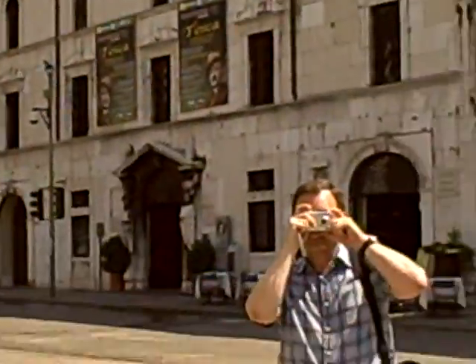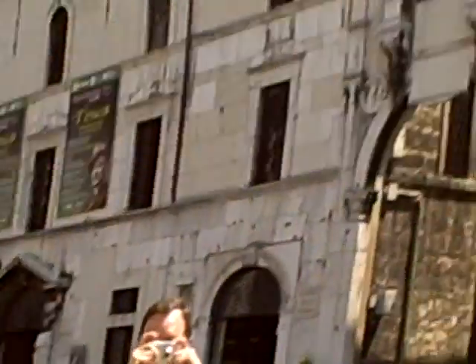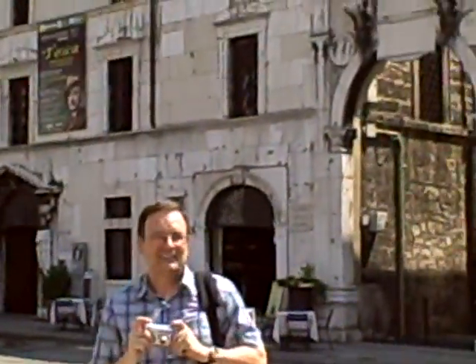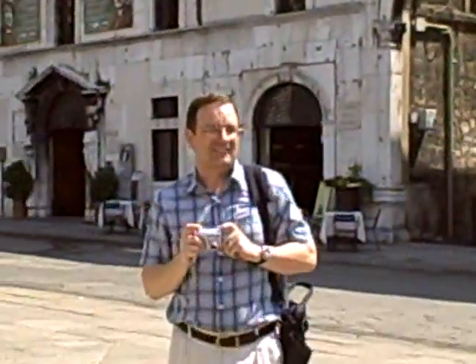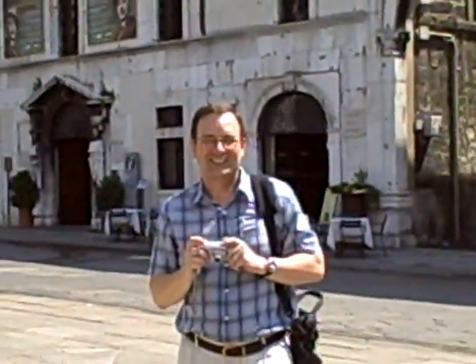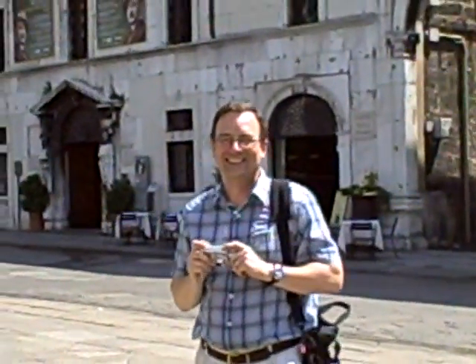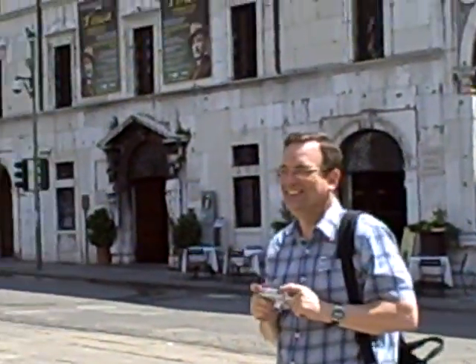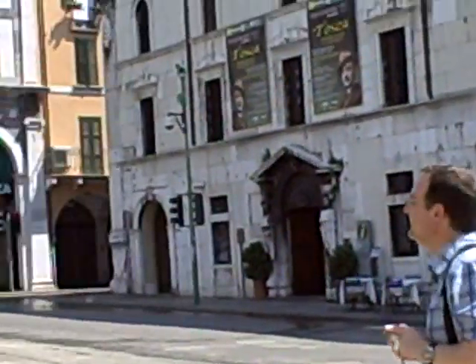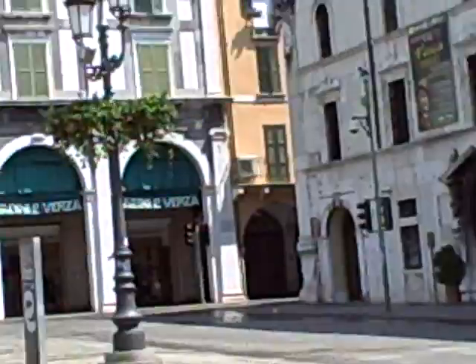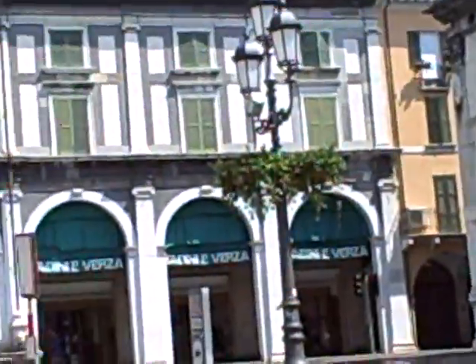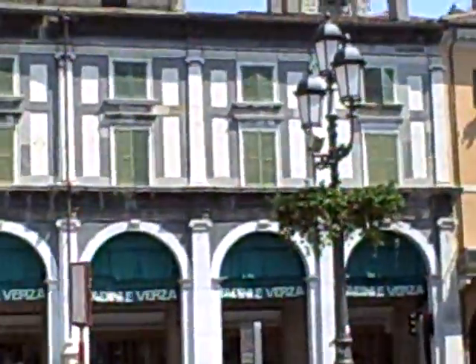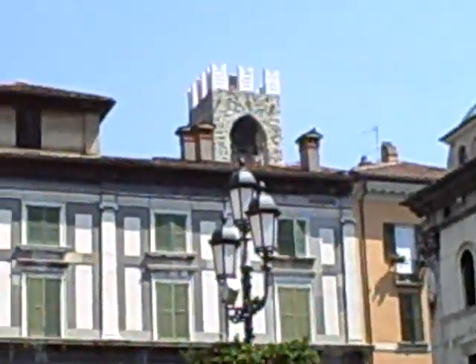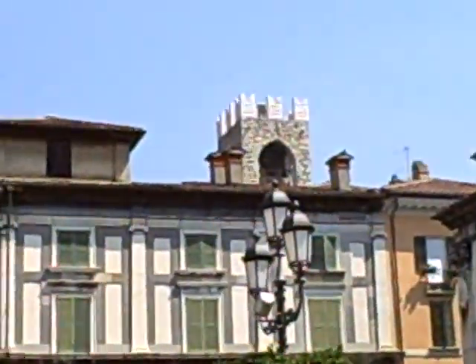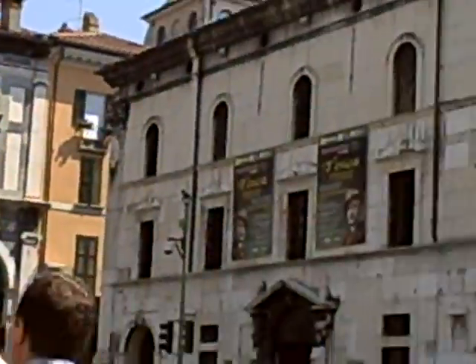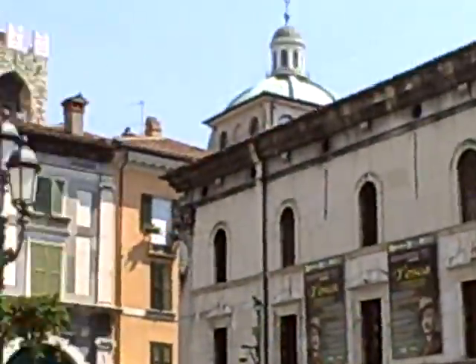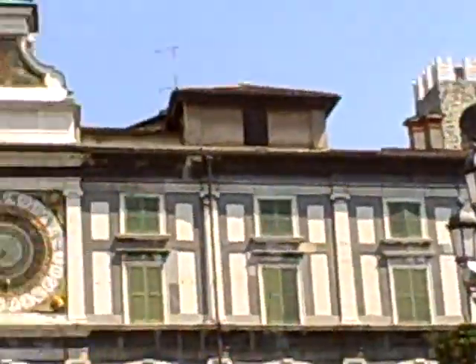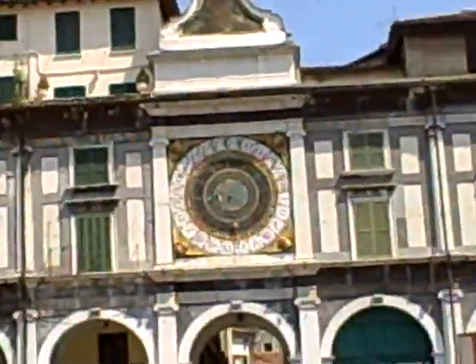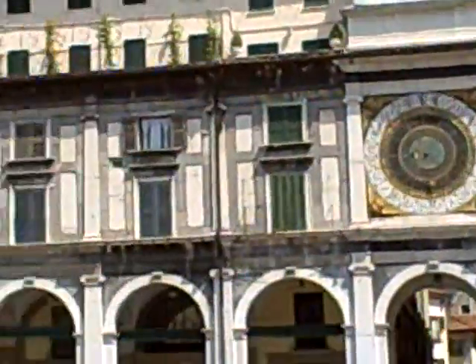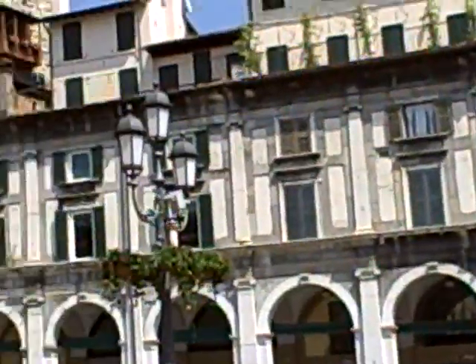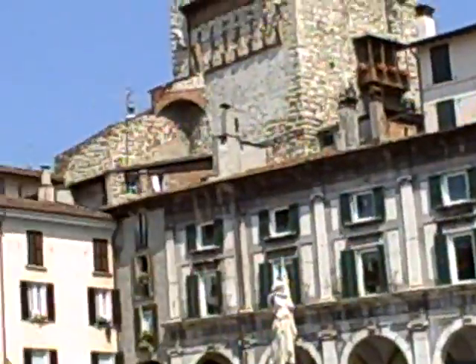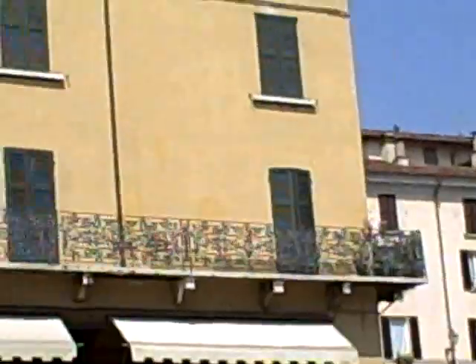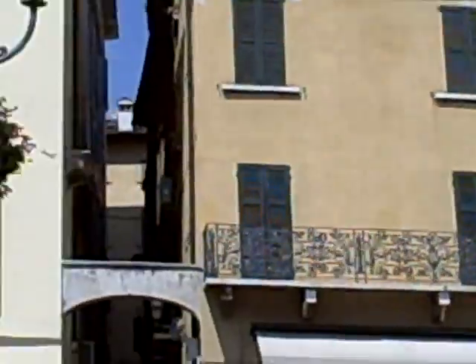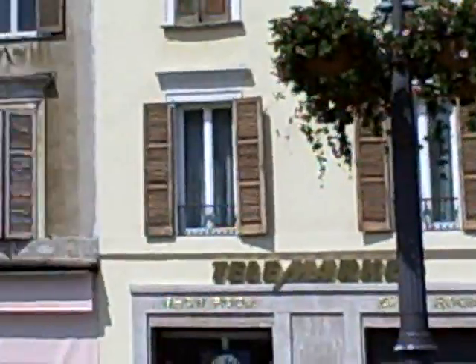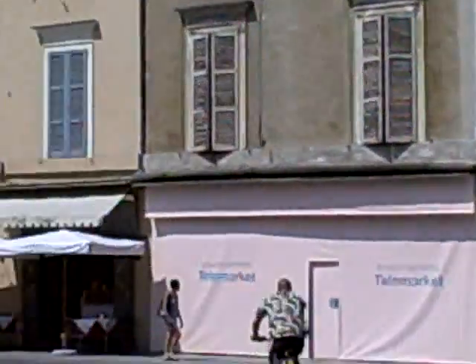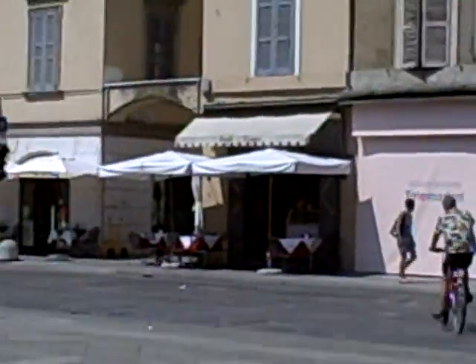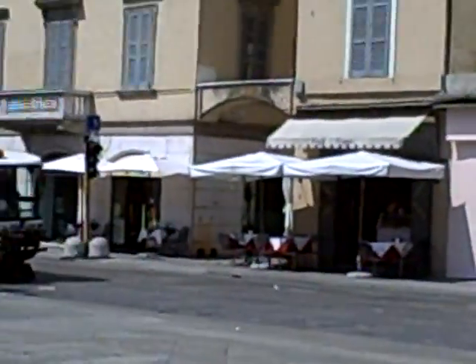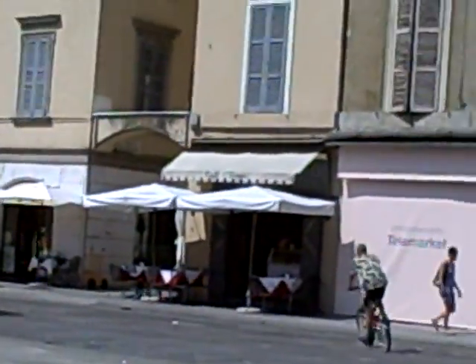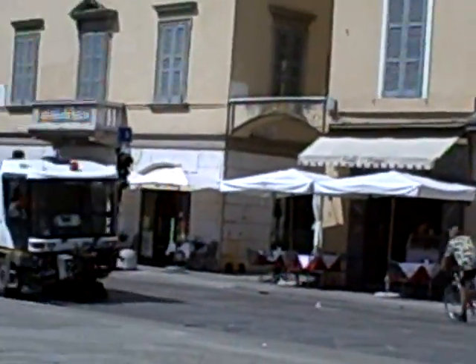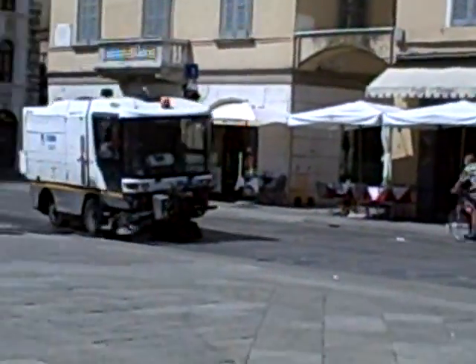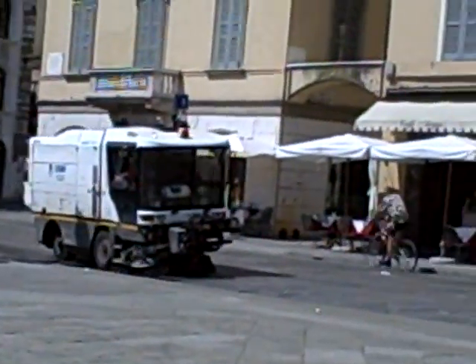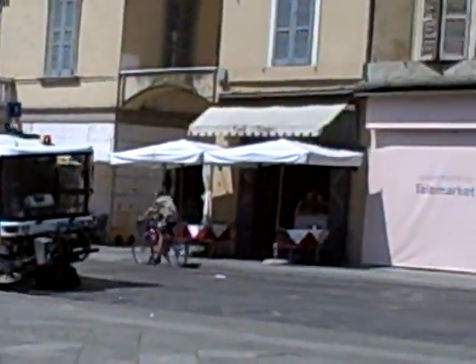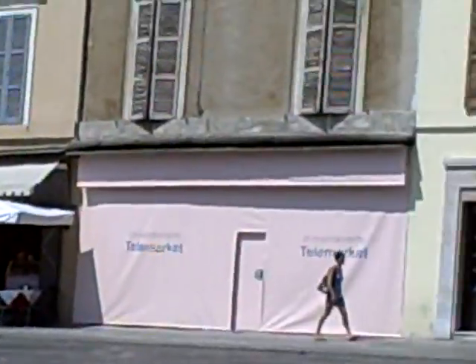And there would be Freddy. I'm vlogging Freddy as he takes a picture of me. As you can see, not a whole lot going on right now, but I'm pretty sure they're cleaning up the morning mess here — you can see the streets coming around.